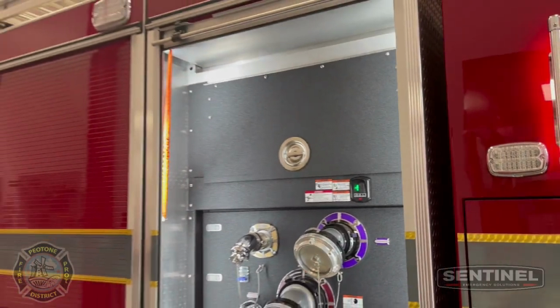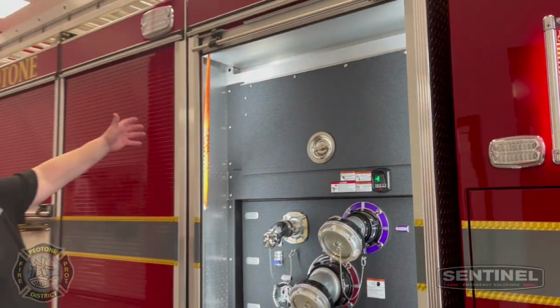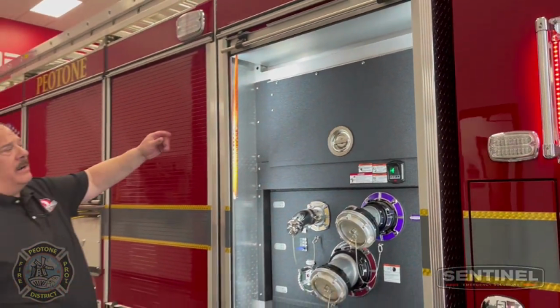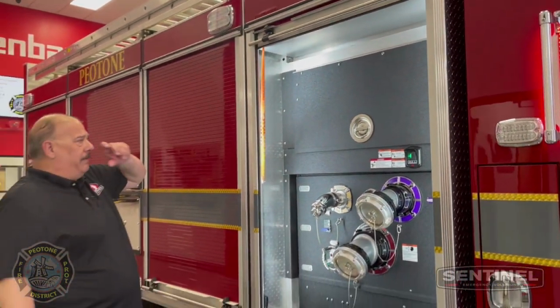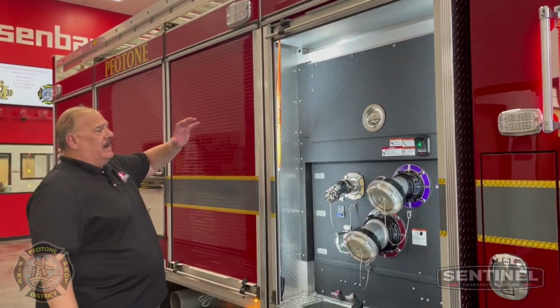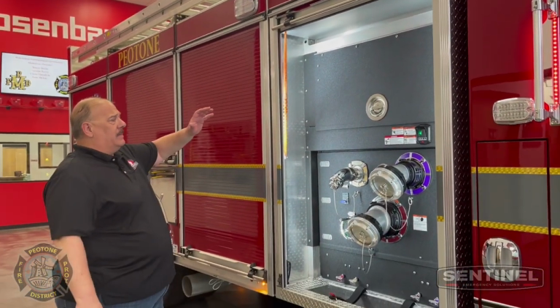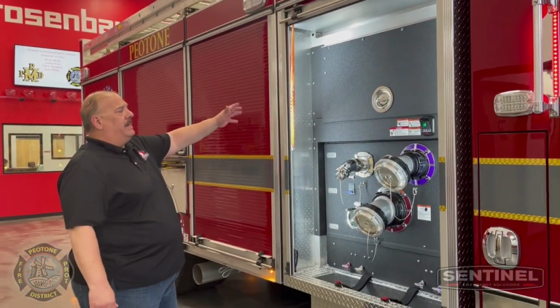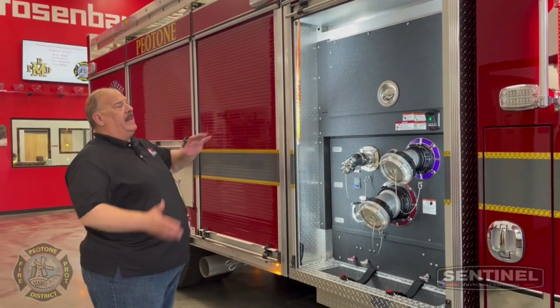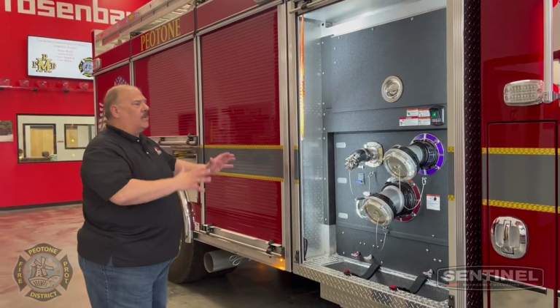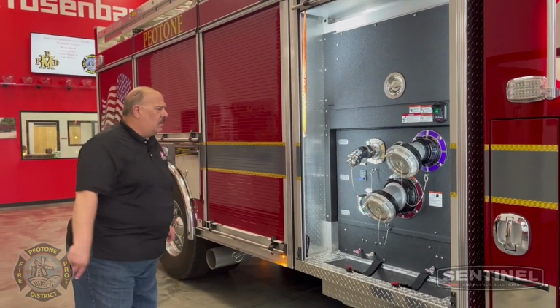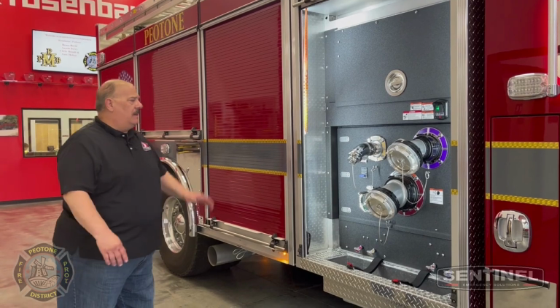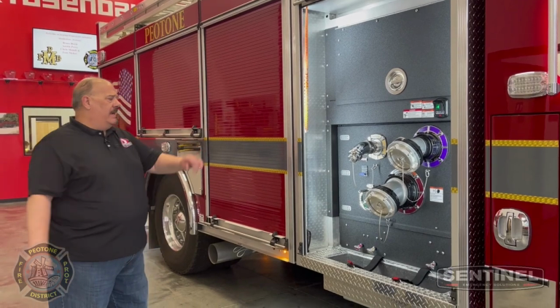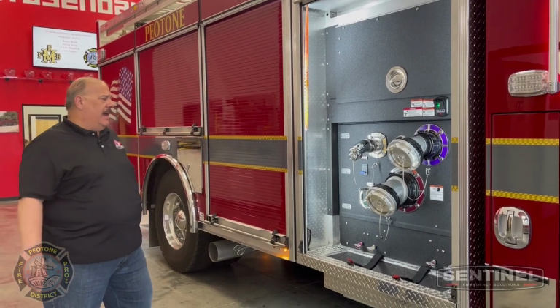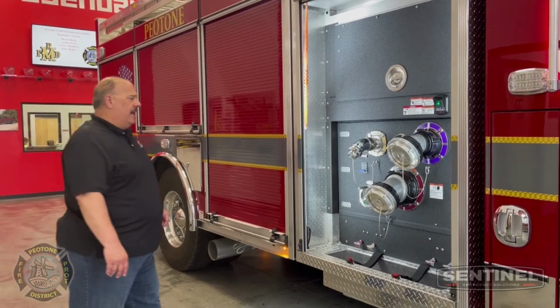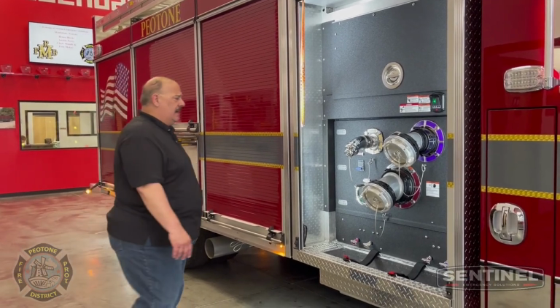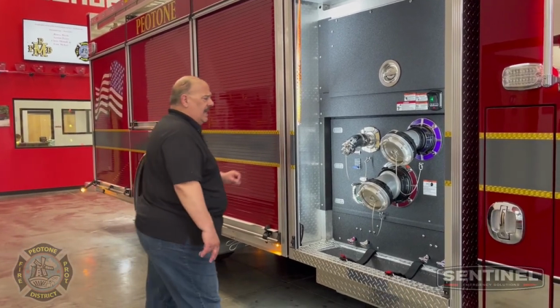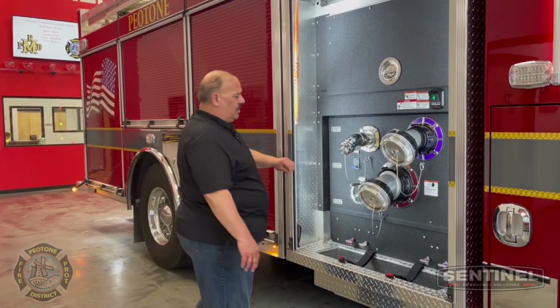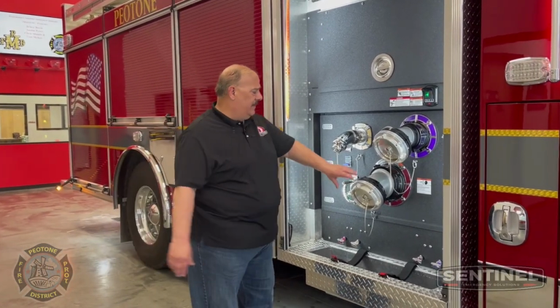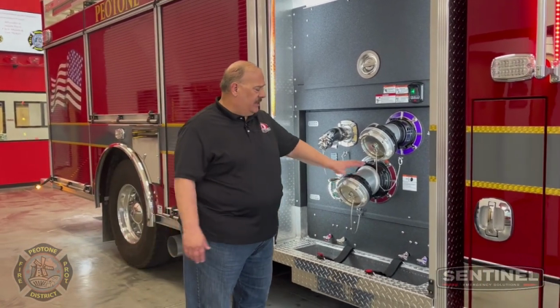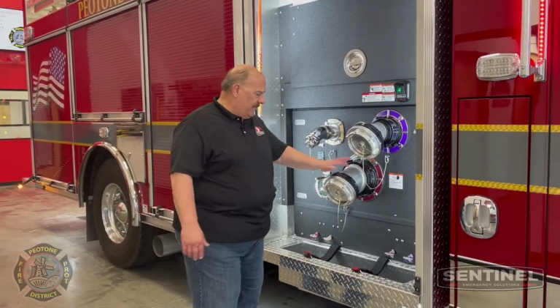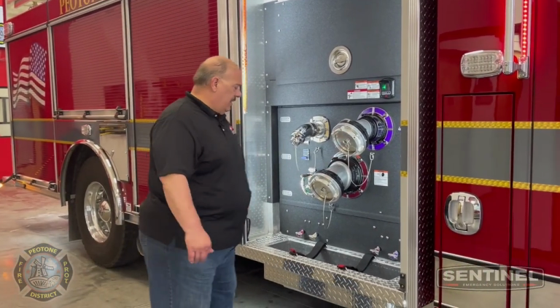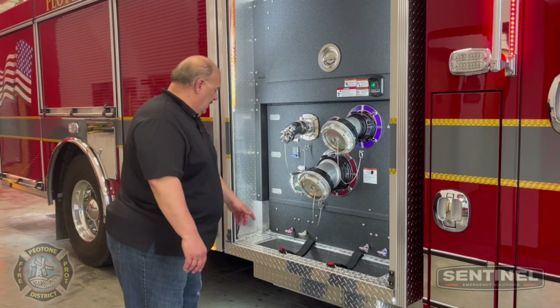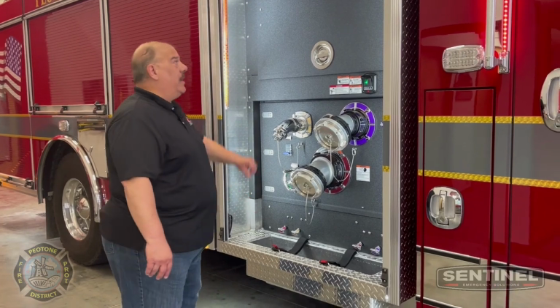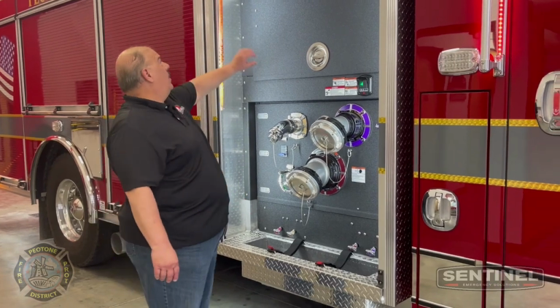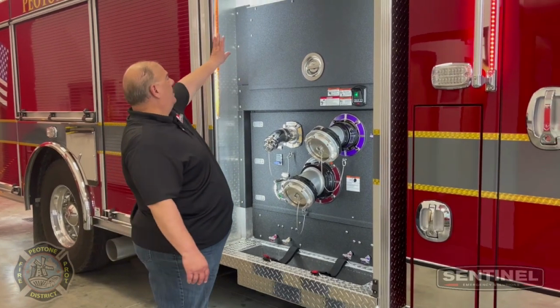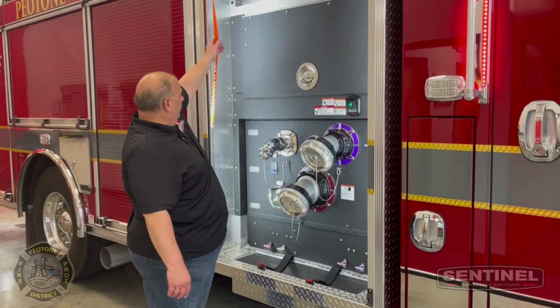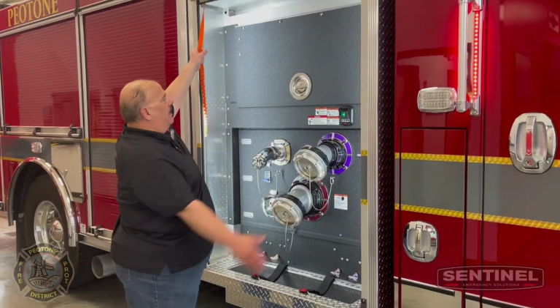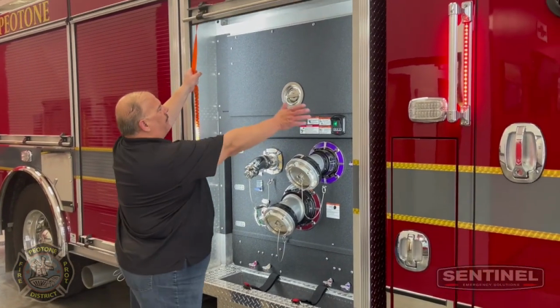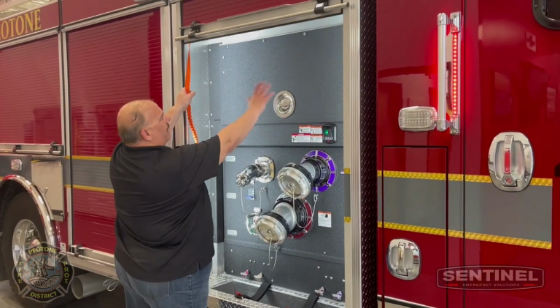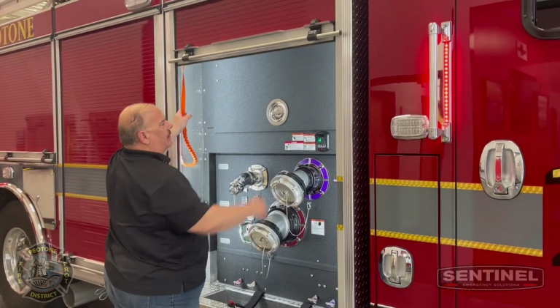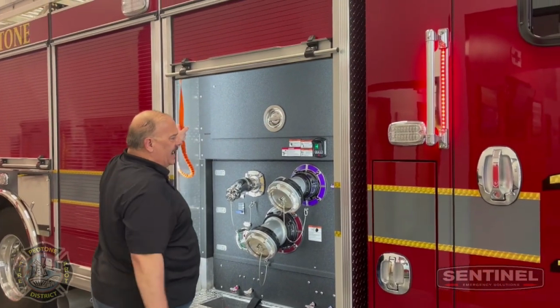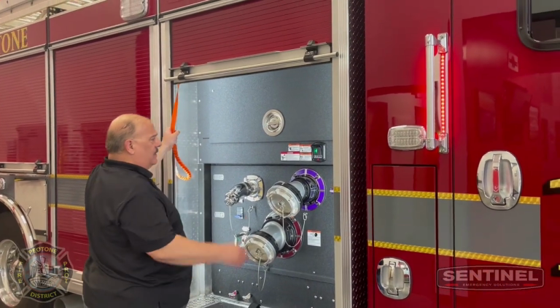We have our pump compartment that has the roll-up door. We've got the LDH, they have the intake, which is an internal valve floating a hose well. And our pump panels are Line-X'd.